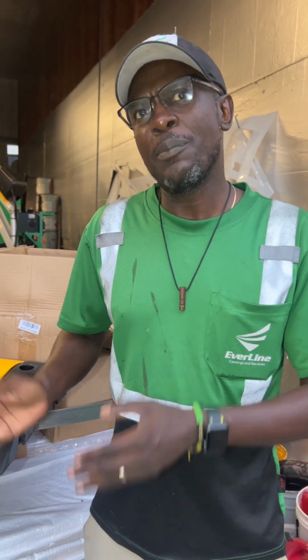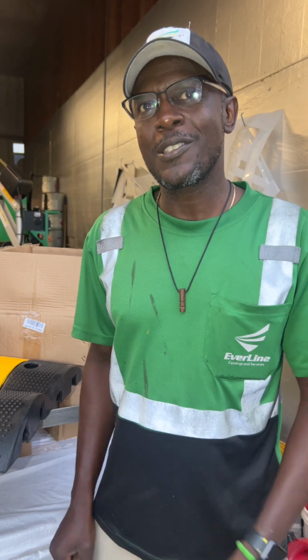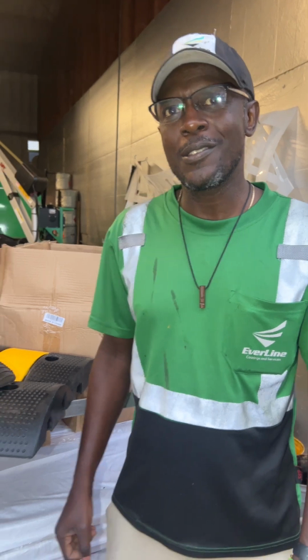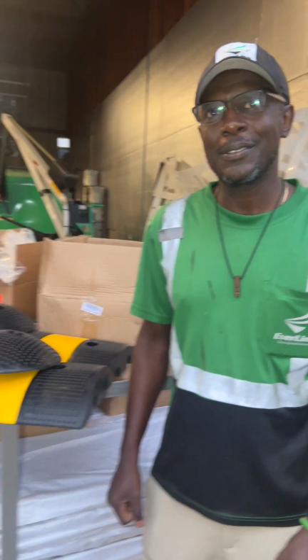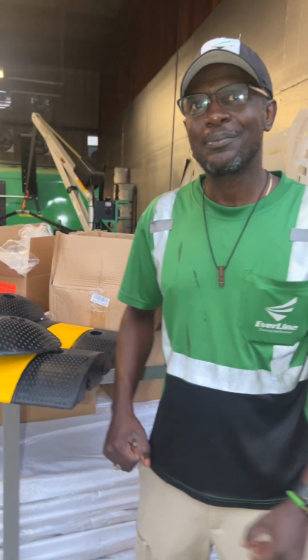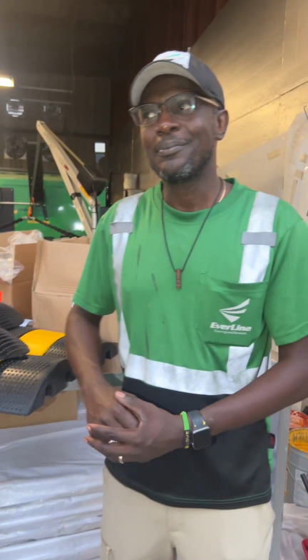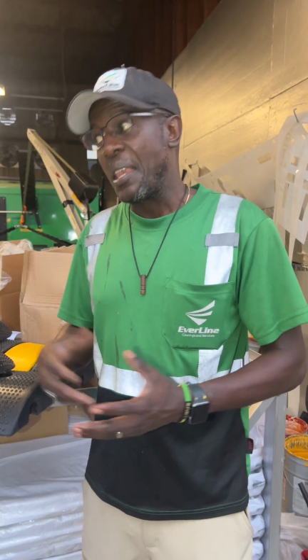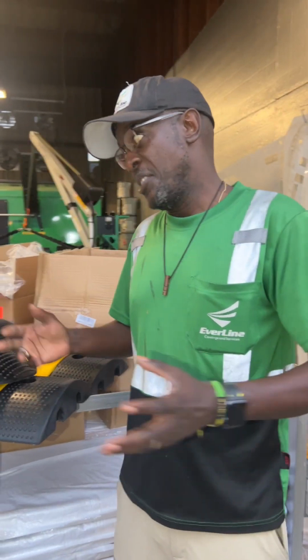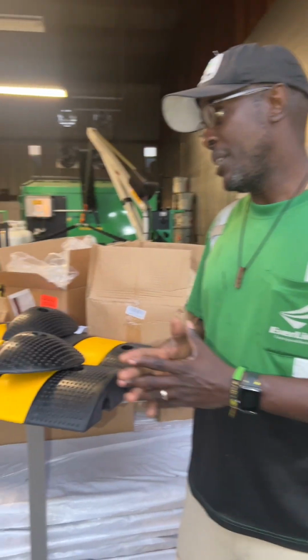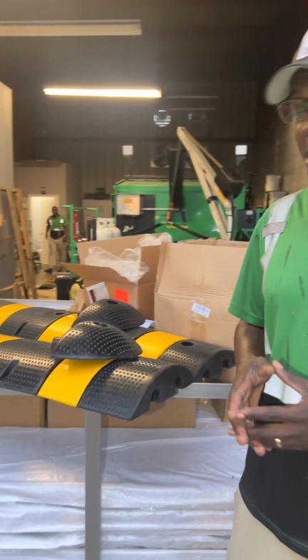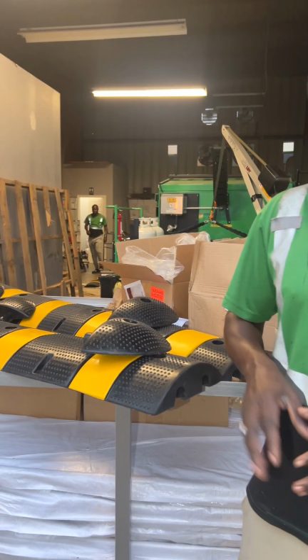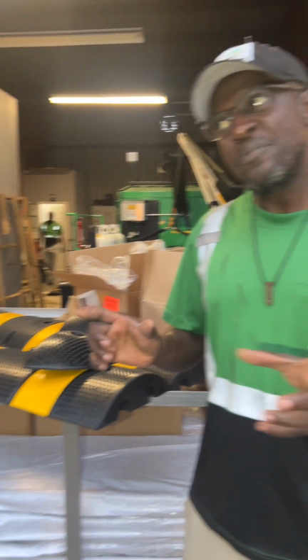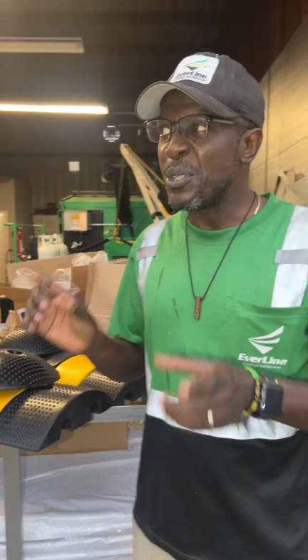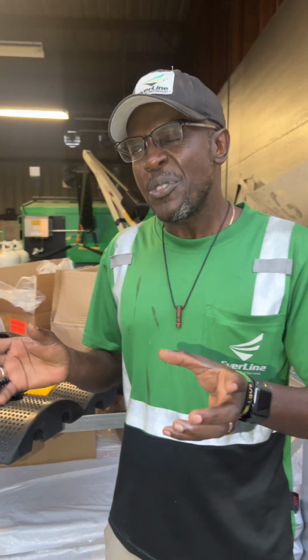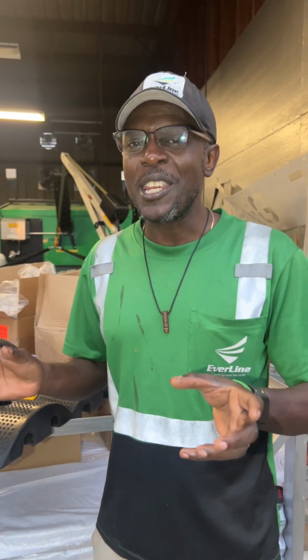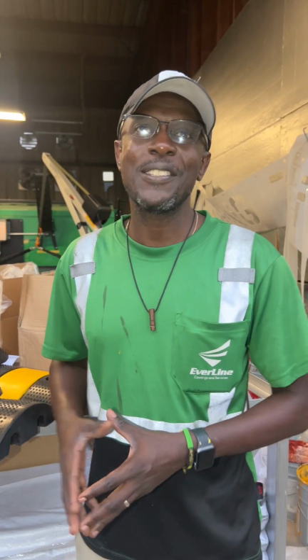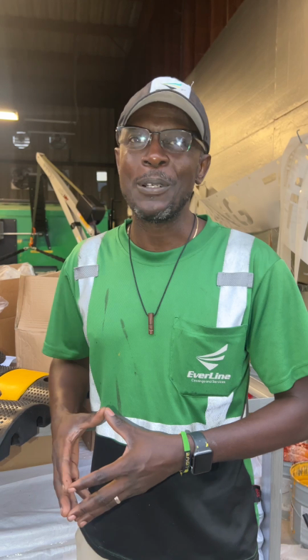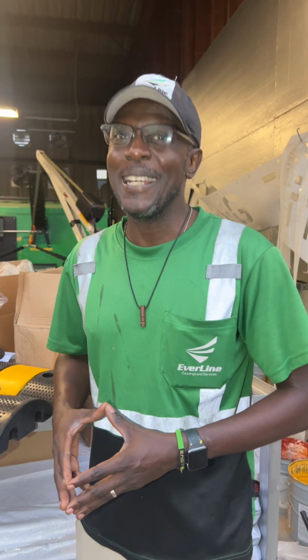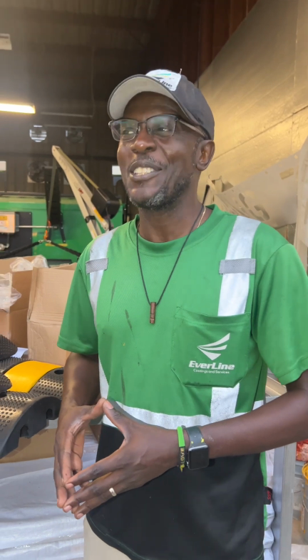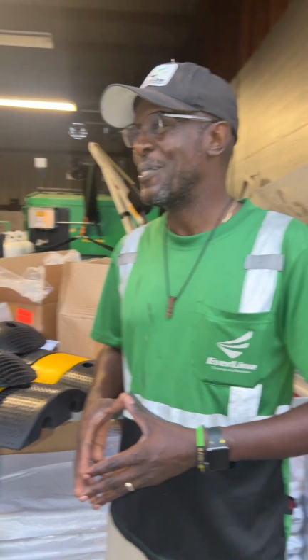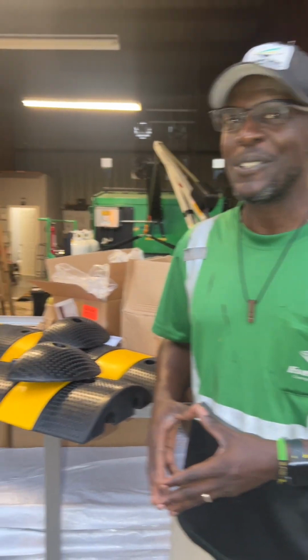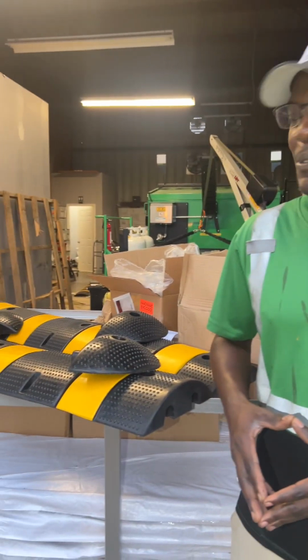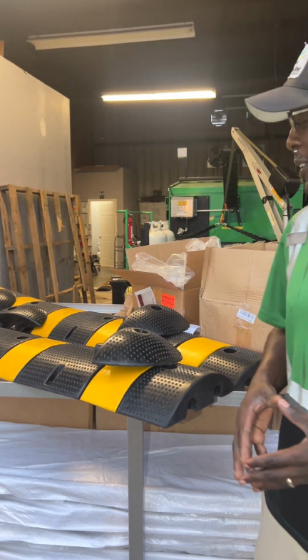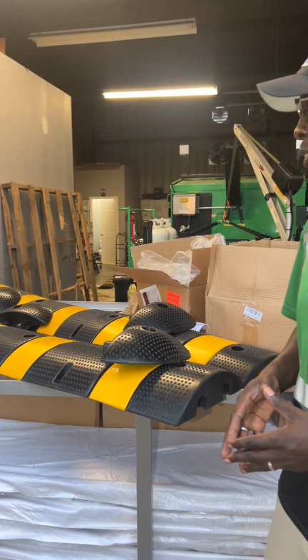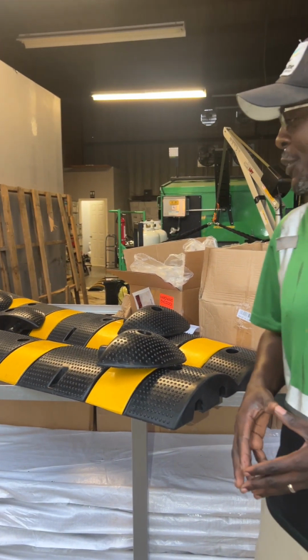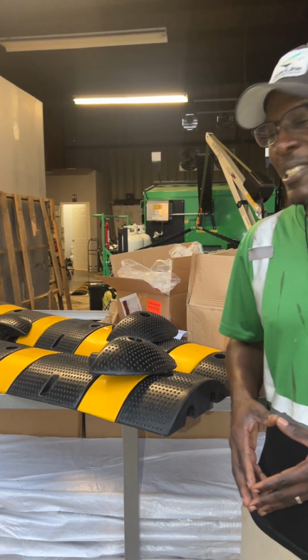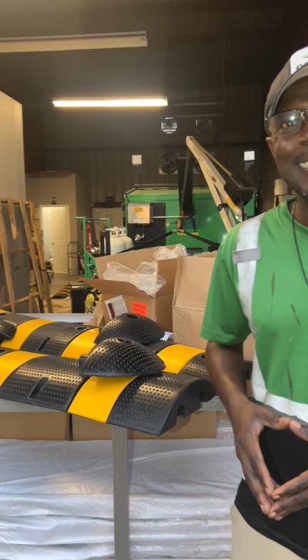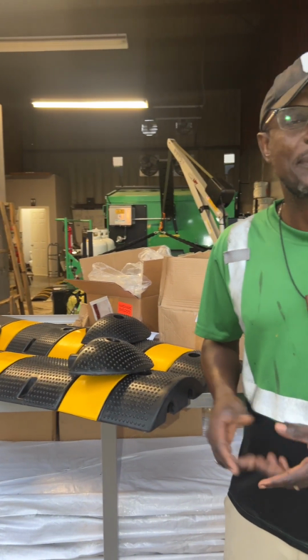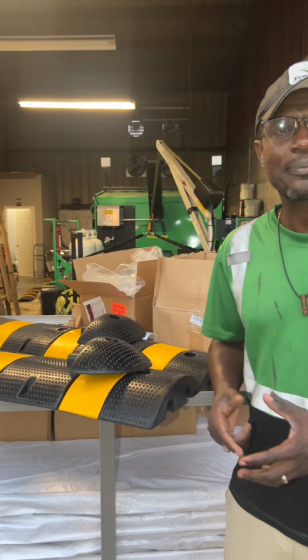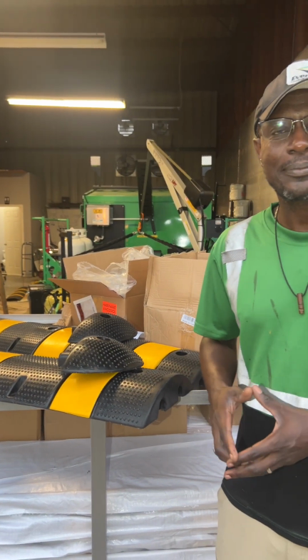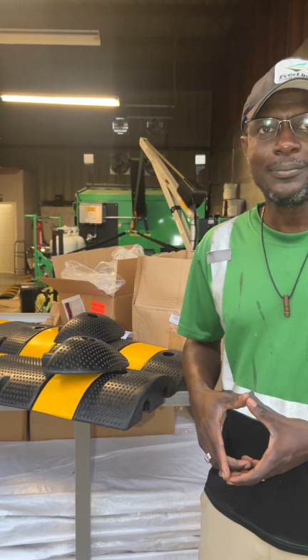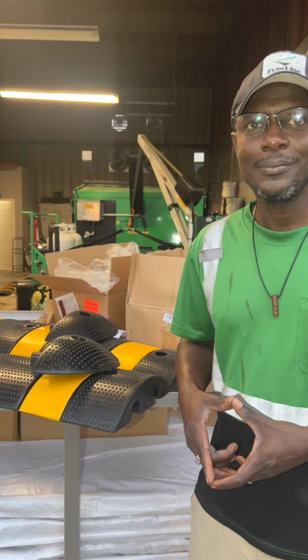We start at around 30 minutes each, but by the second and third one we get it down to about 15 to 20 minutes. Today we're installing 38 — so we'll be out there for the whole day.